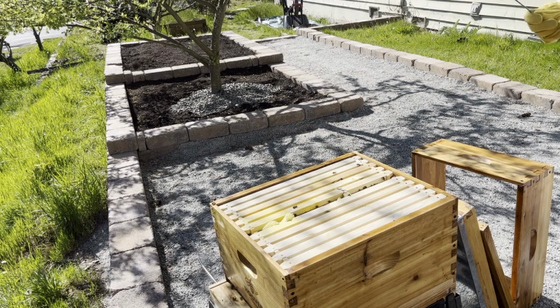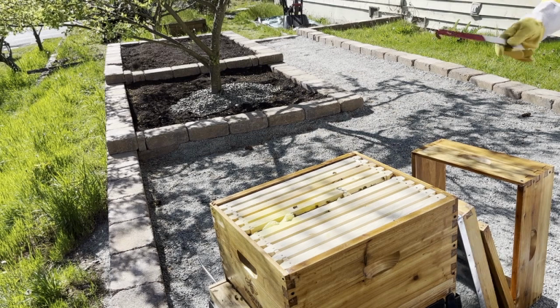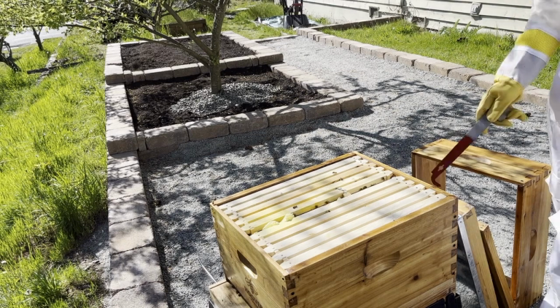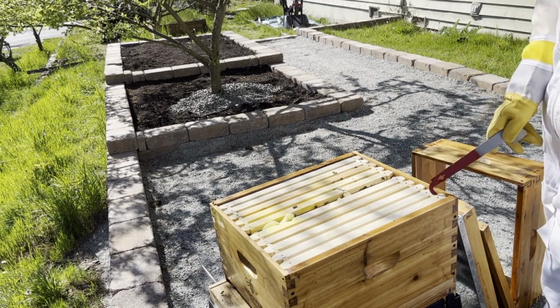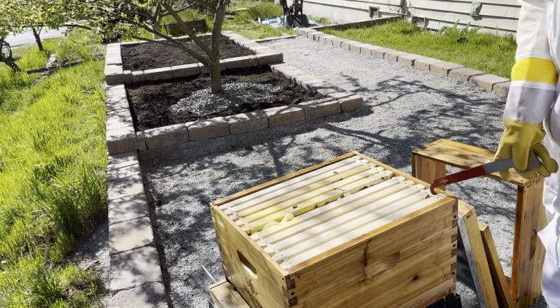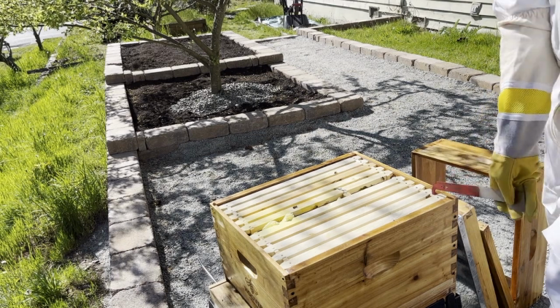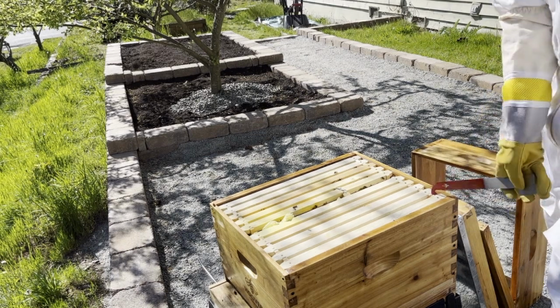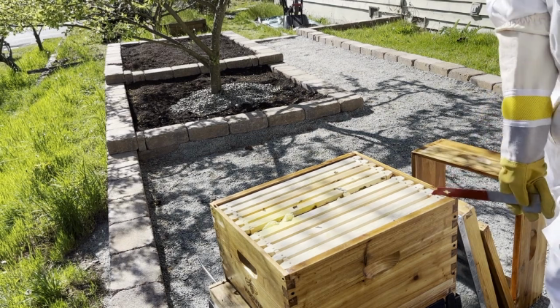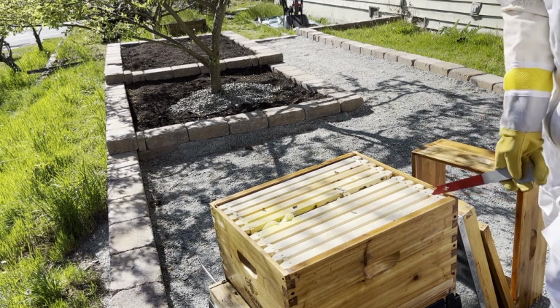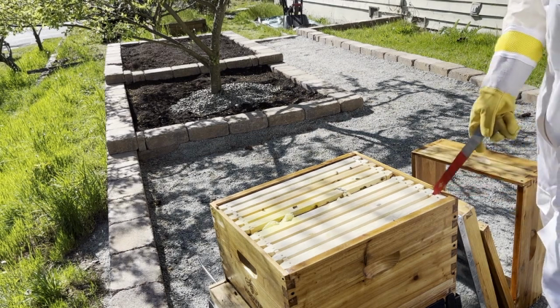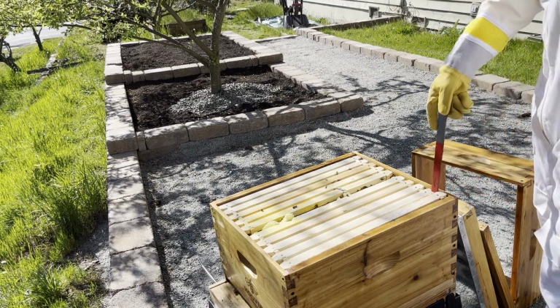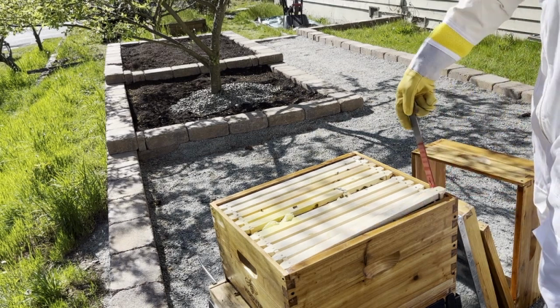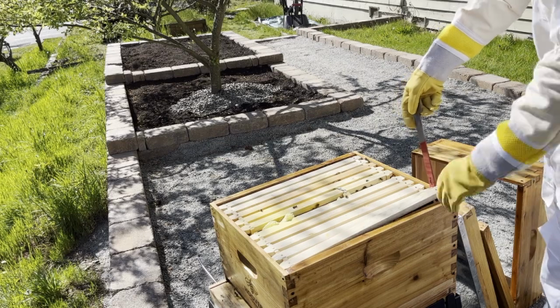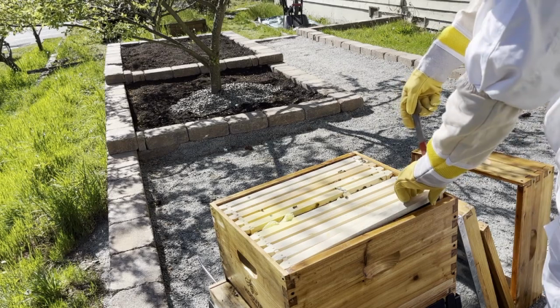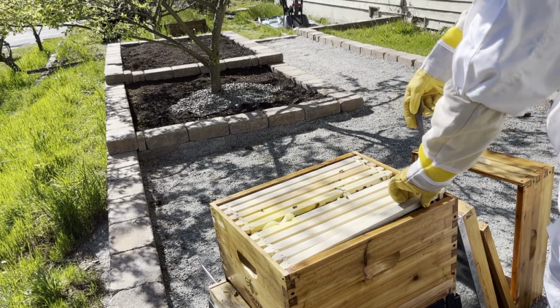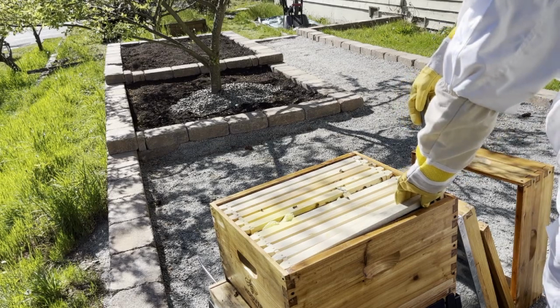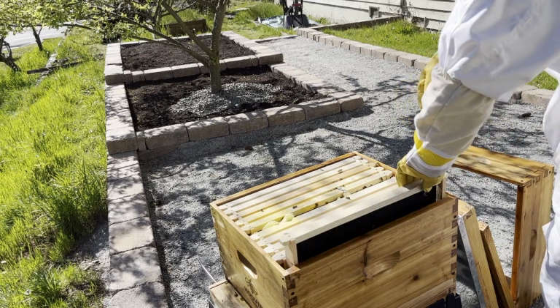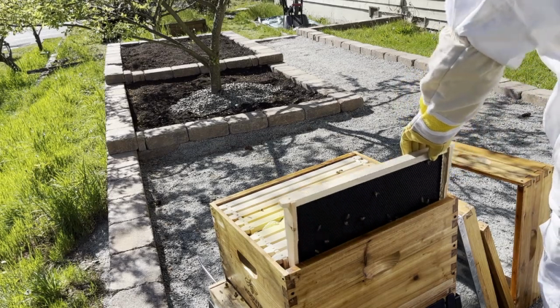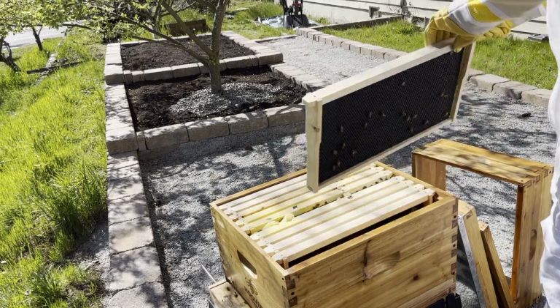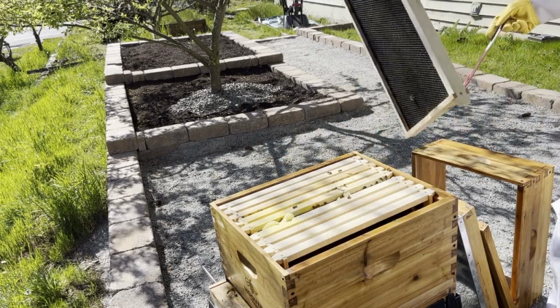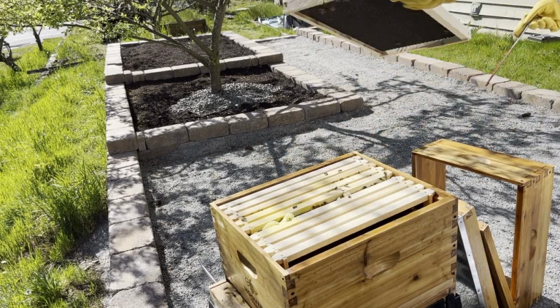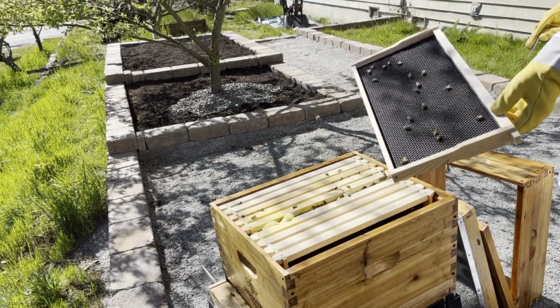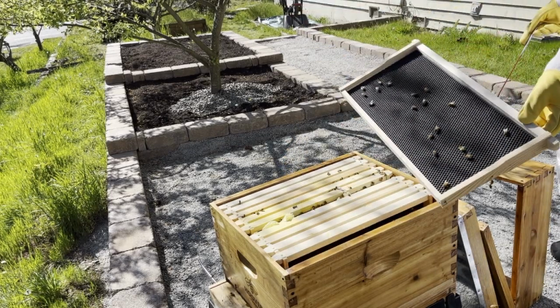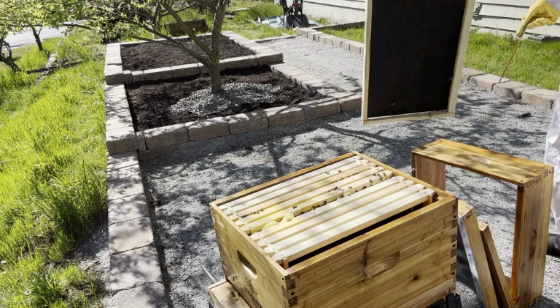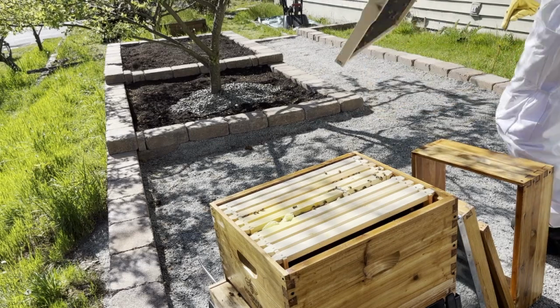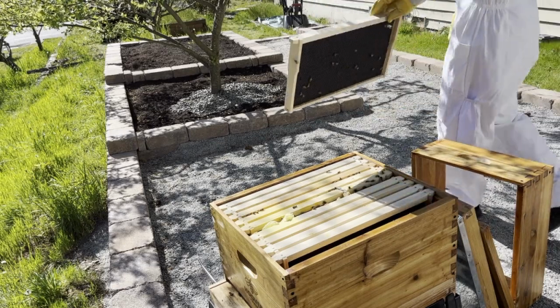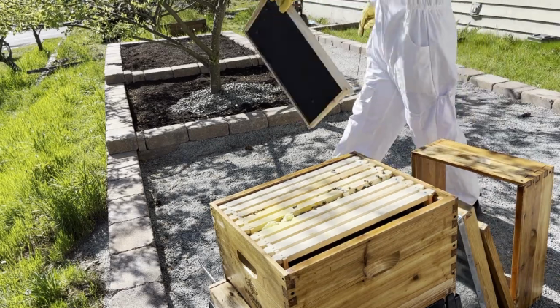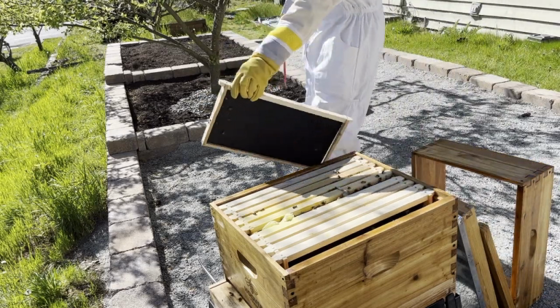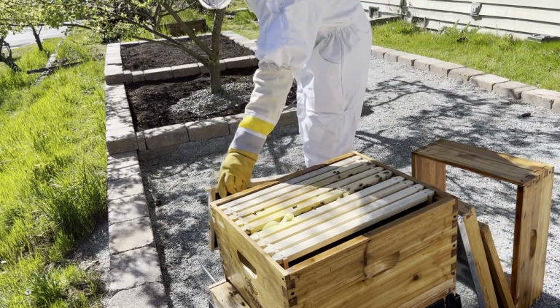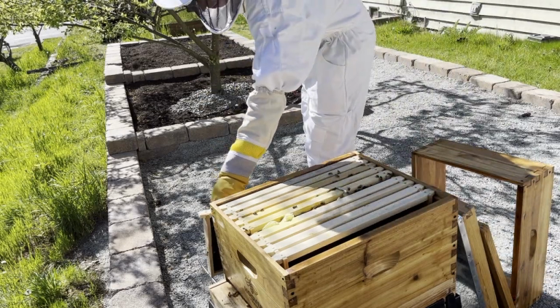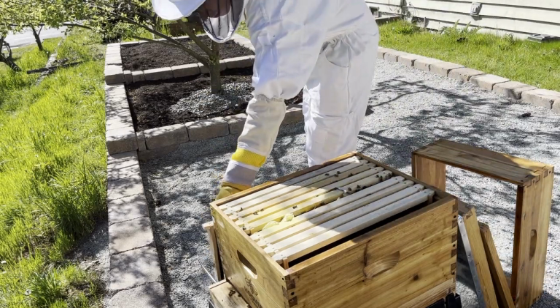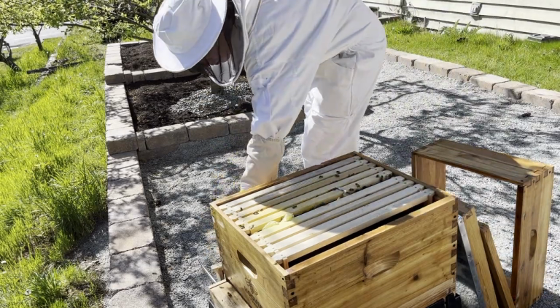Next, I needed to remove one of the outermost frames, which would make room for me to manipulate the remaining frames. I placed this frame on the frame holder attached to the hive stand, which allows me to prevent hitchhikers from getting onto the frame.